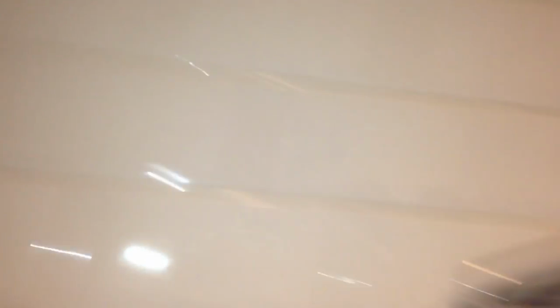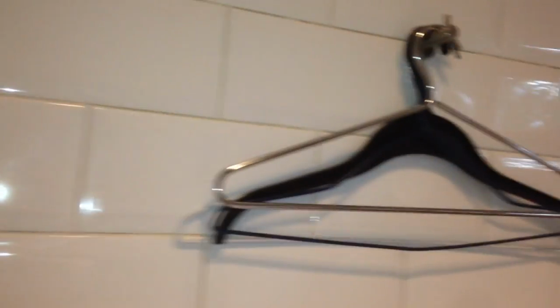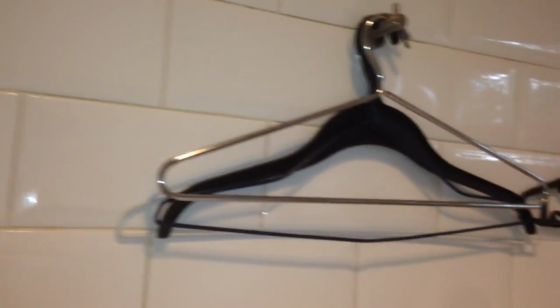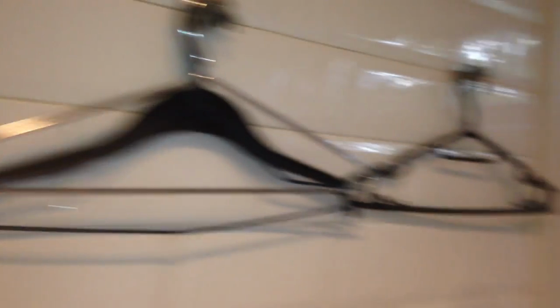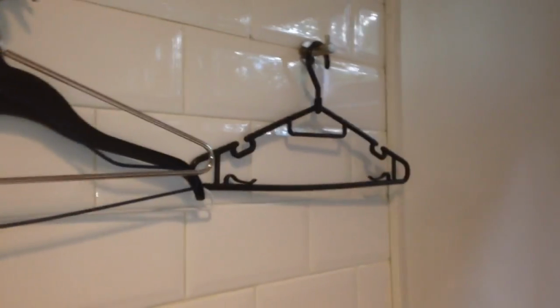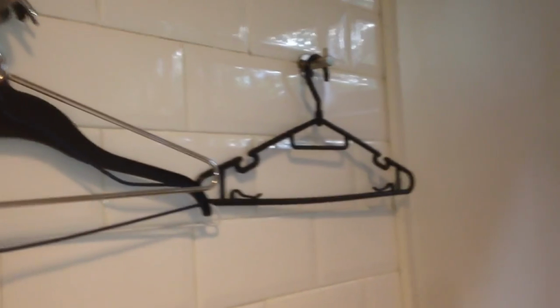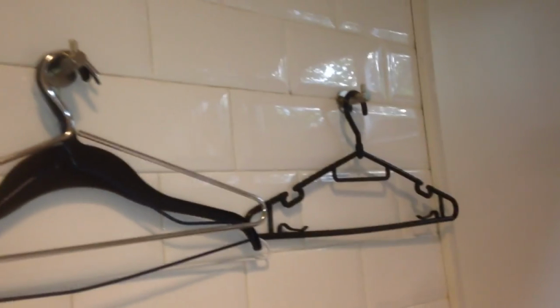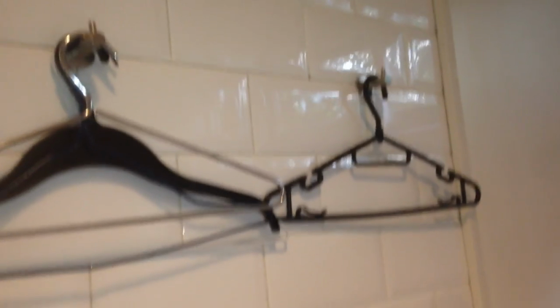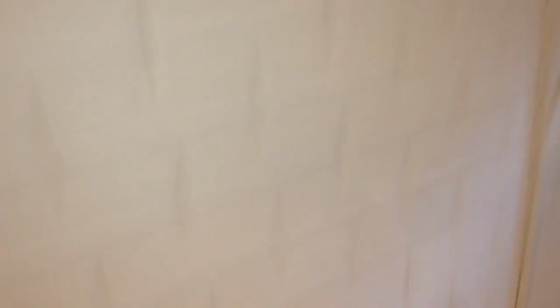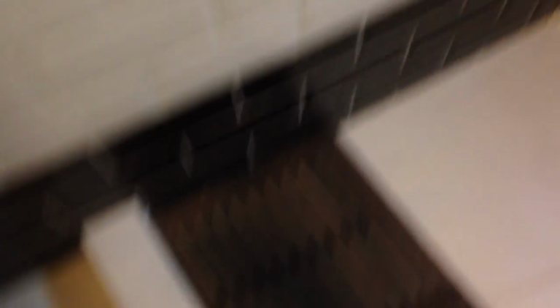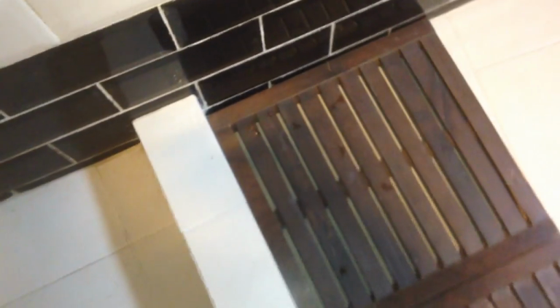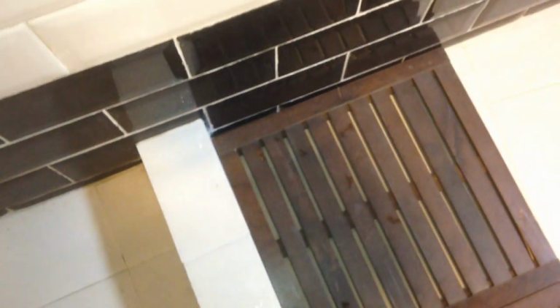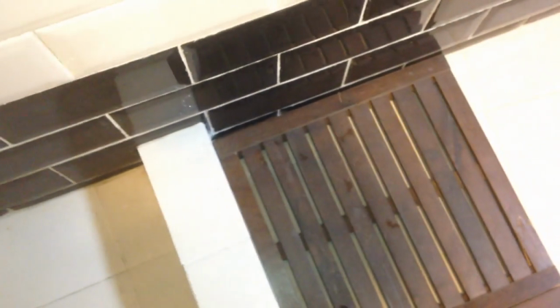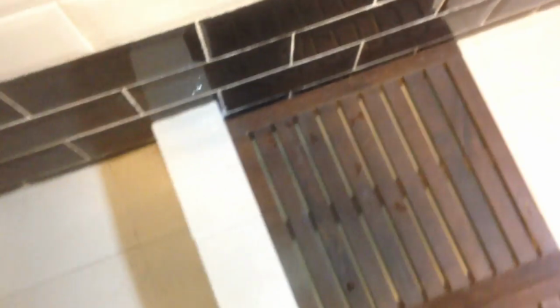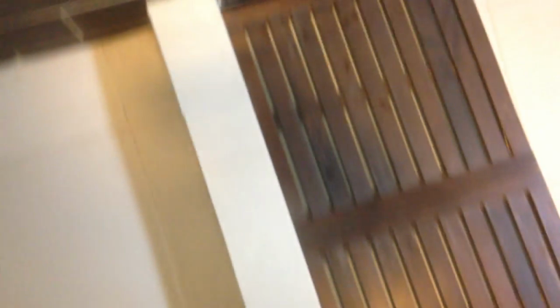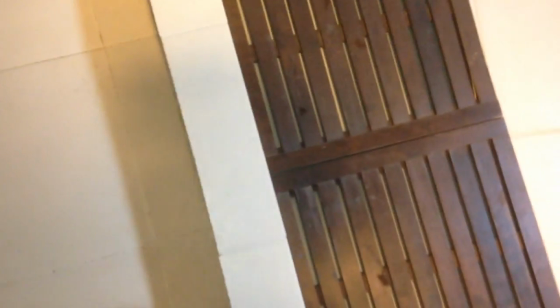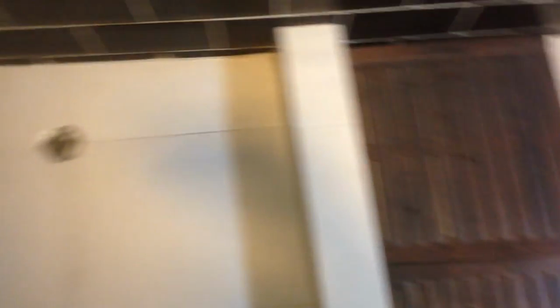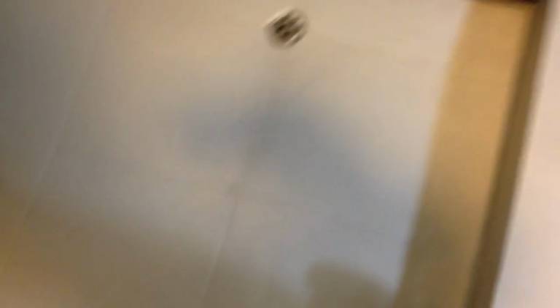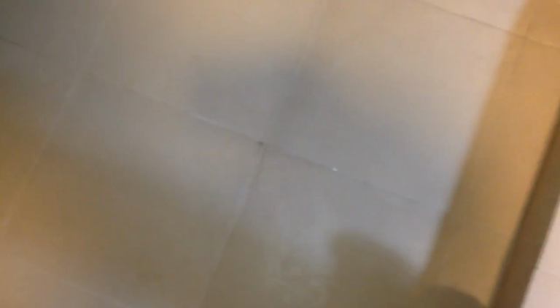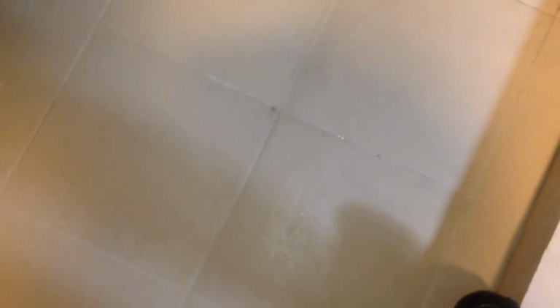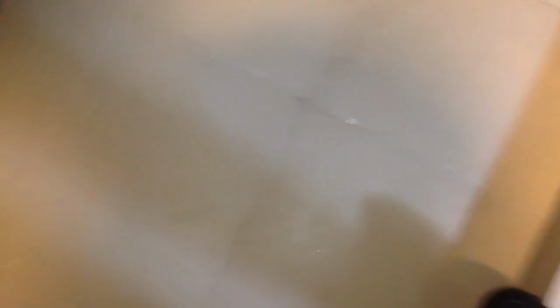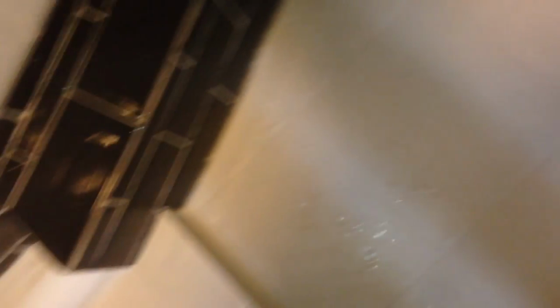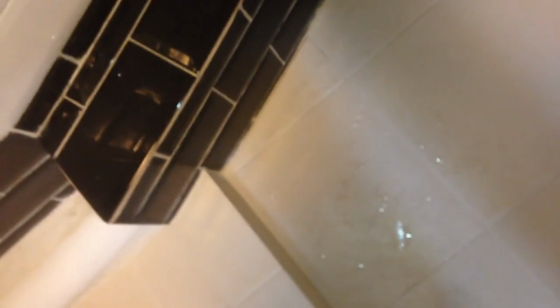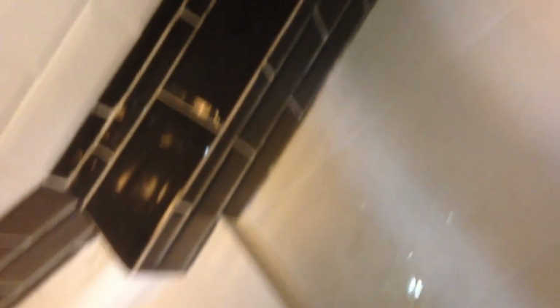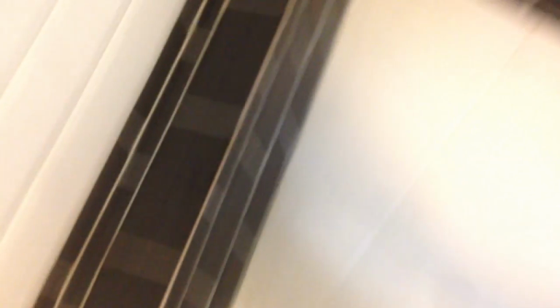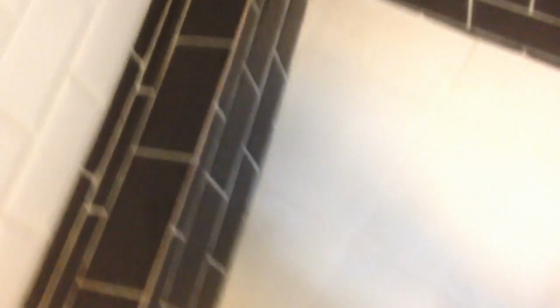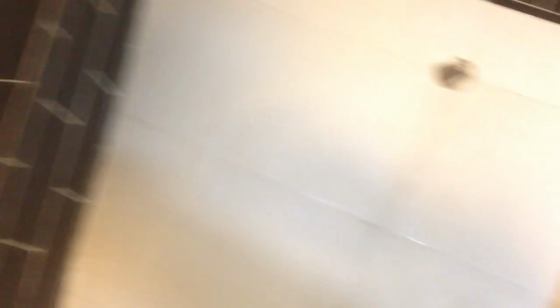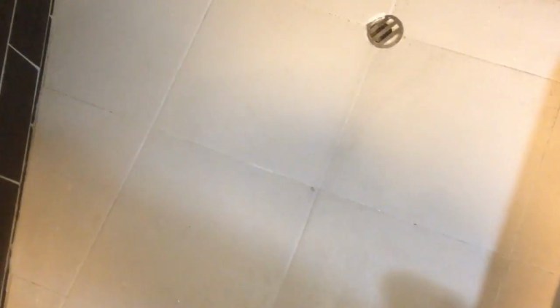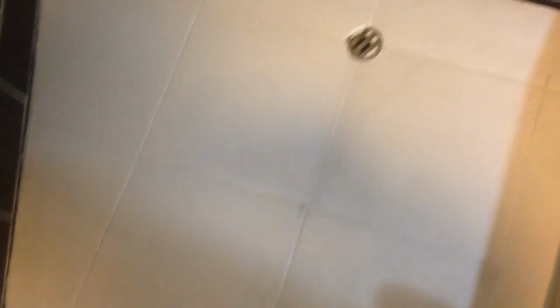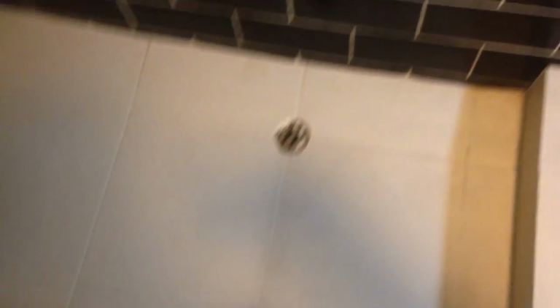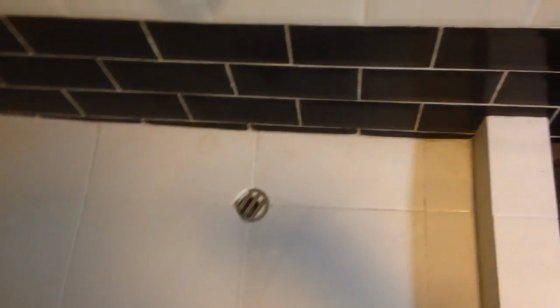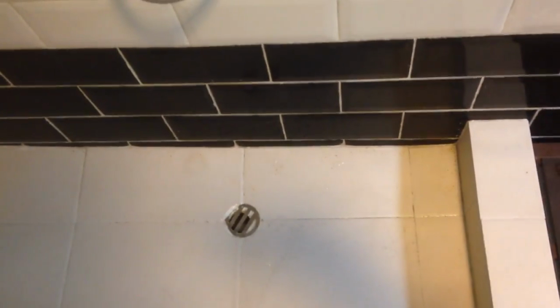There are hangers over here, and there are wet spots over here. So it's actually... it does actually get used.